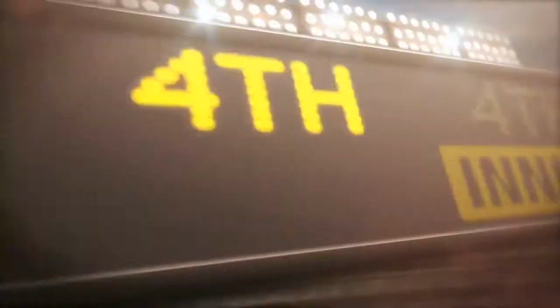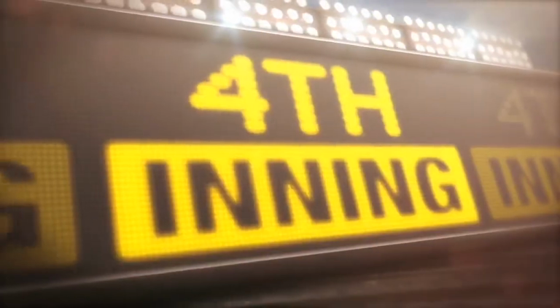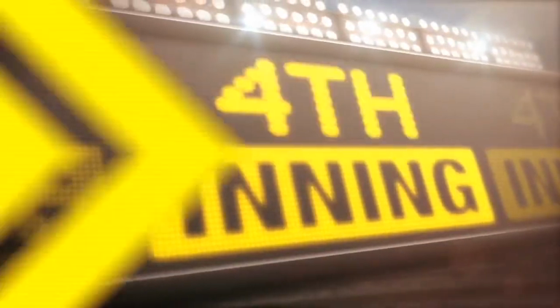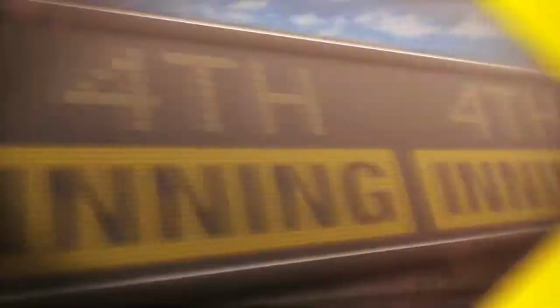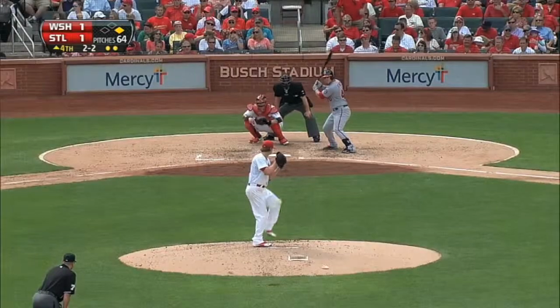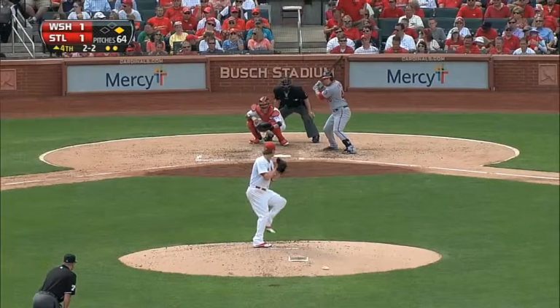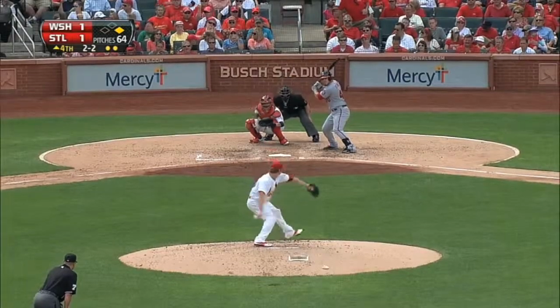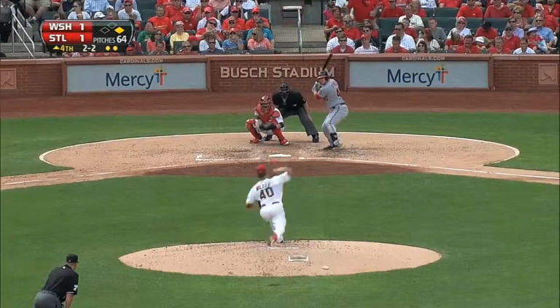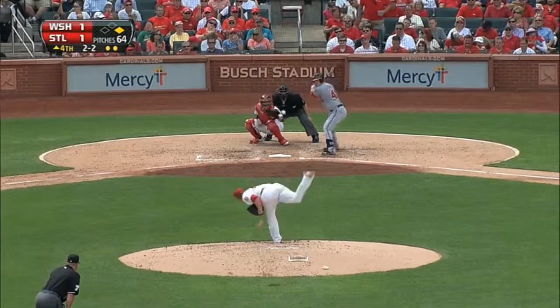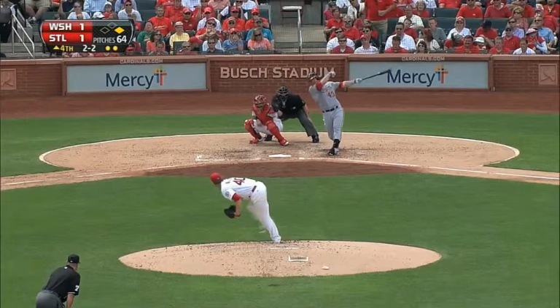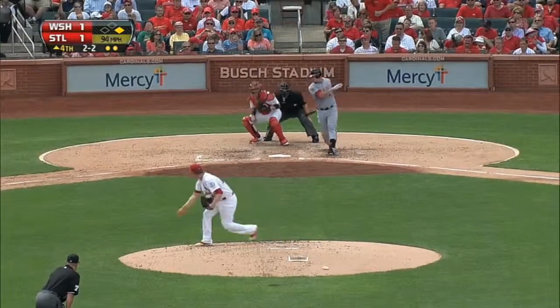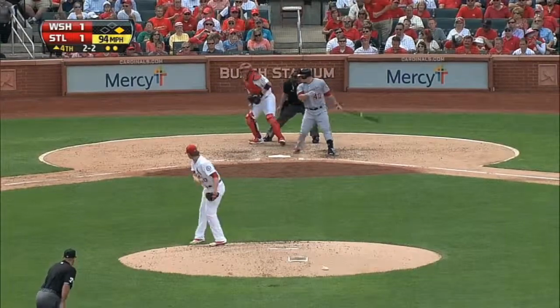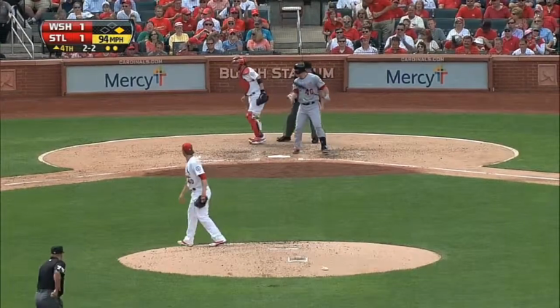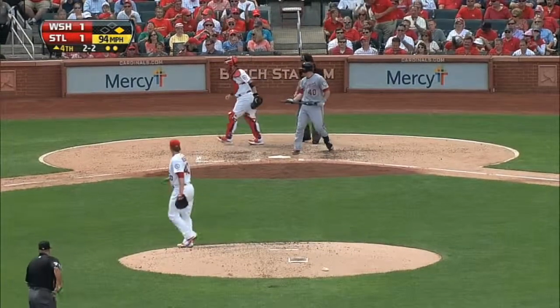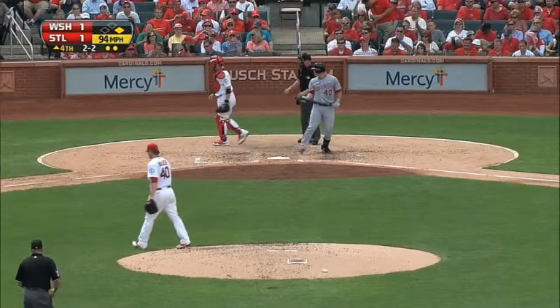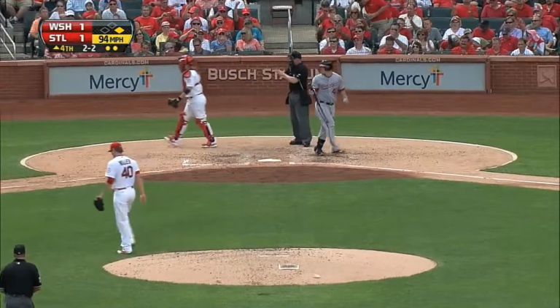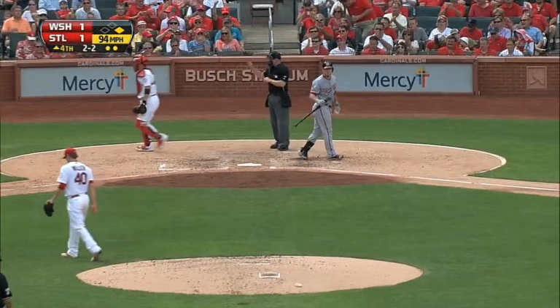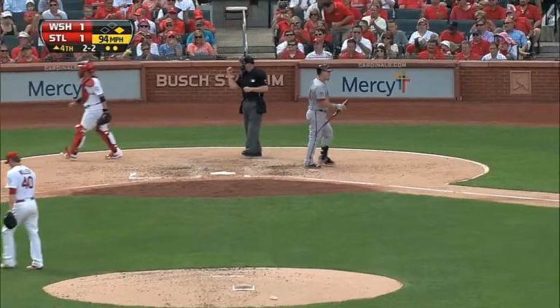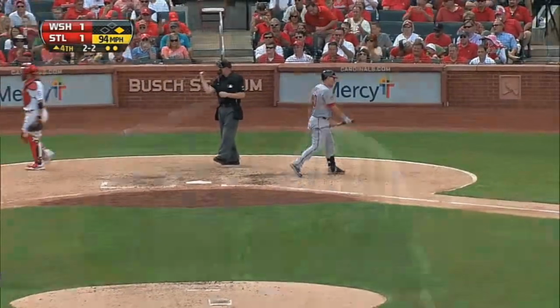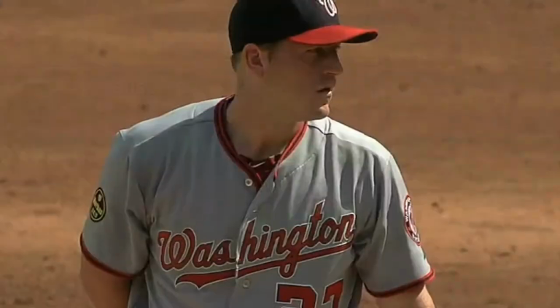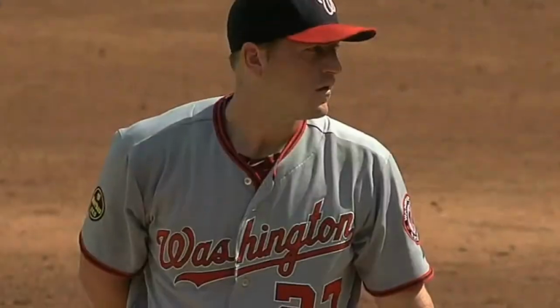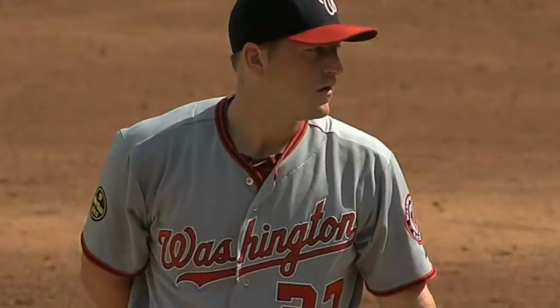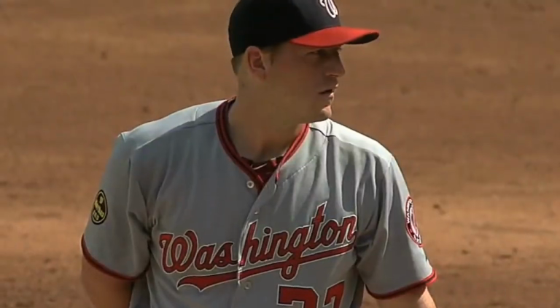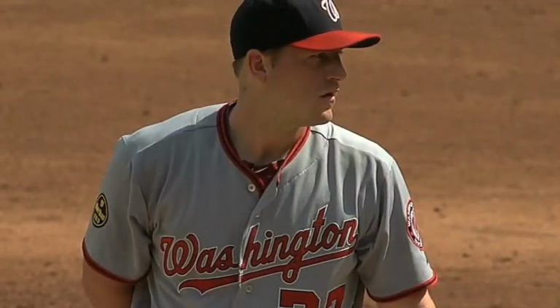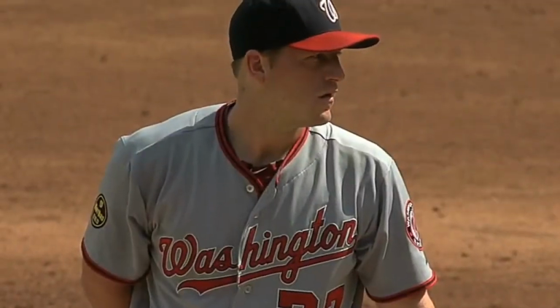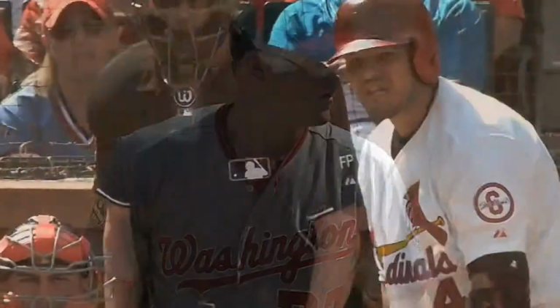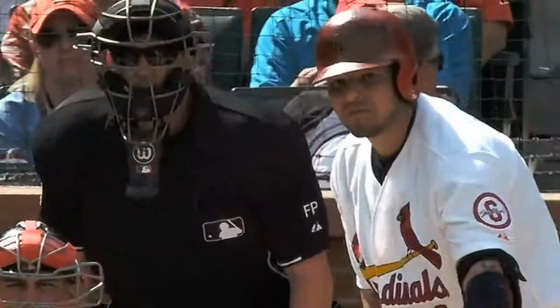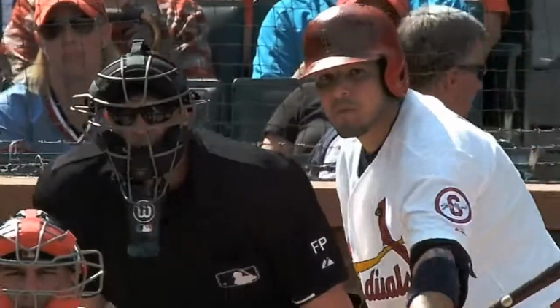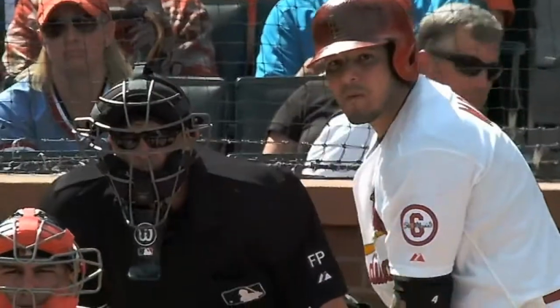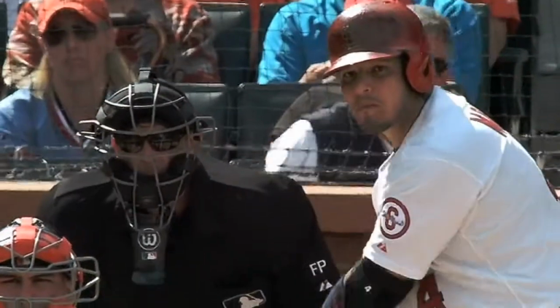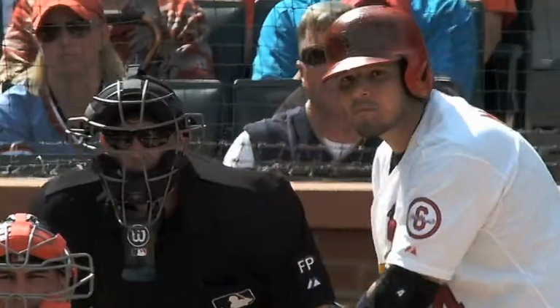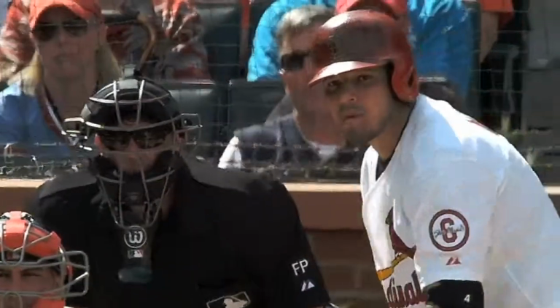The Cards come back, tying it up at one as we pick it up in the fourth. Miller strikes out Wilson Ramos on the foul tip. Then Jordan Zimmerman going for his 20th win on the season in the bottom of the inning.